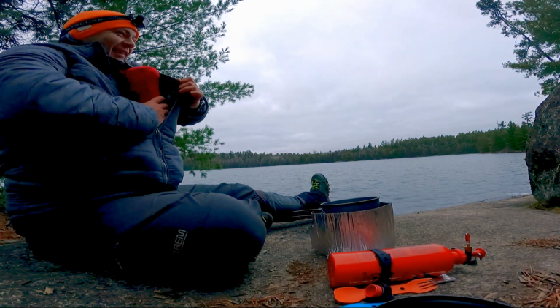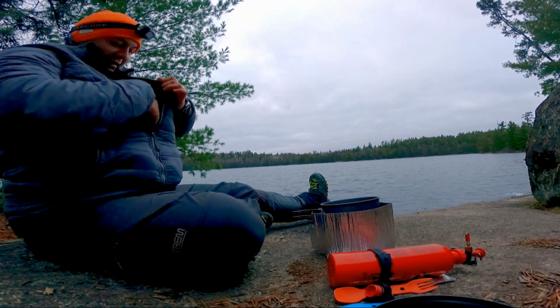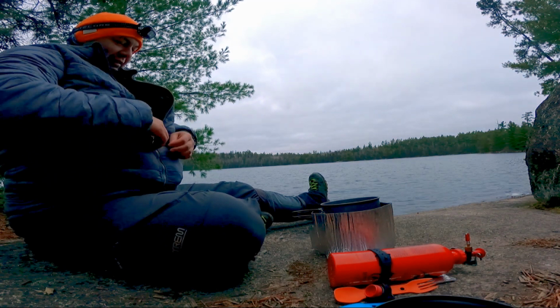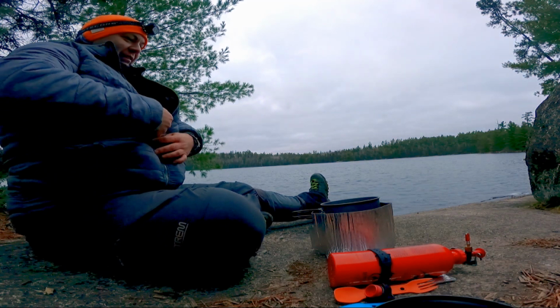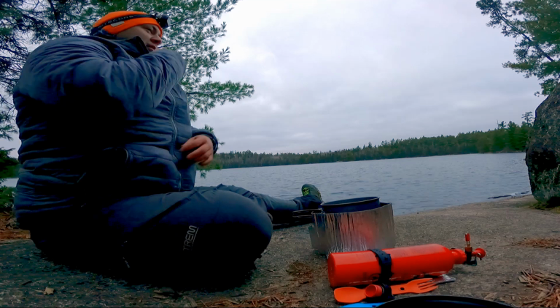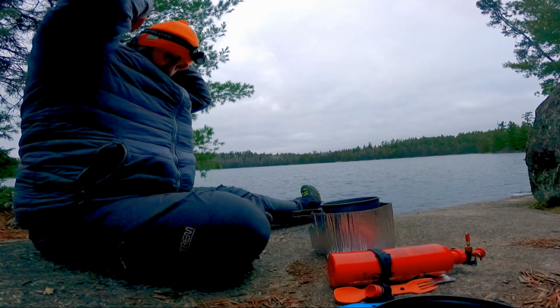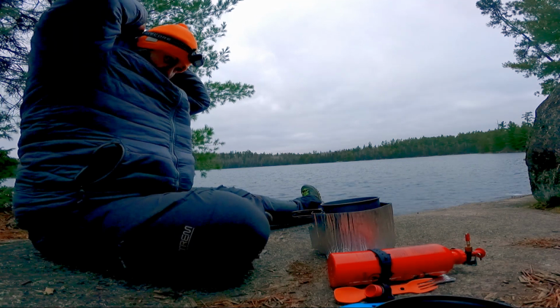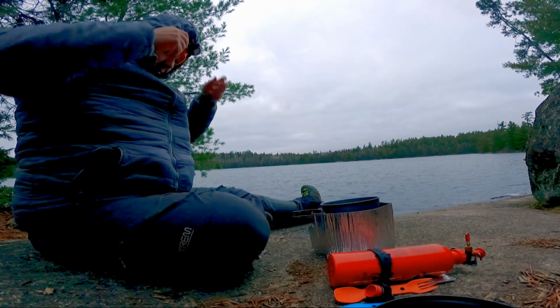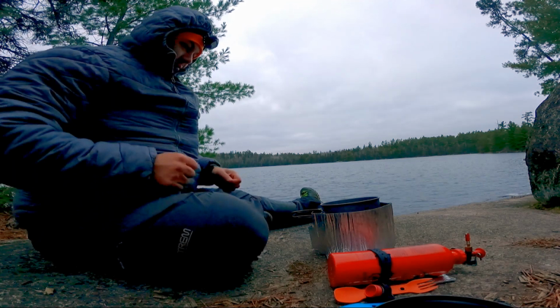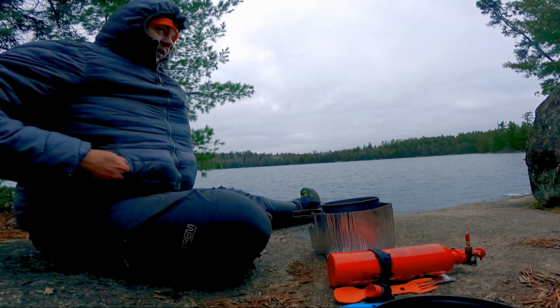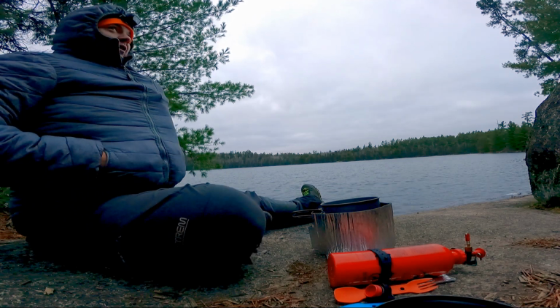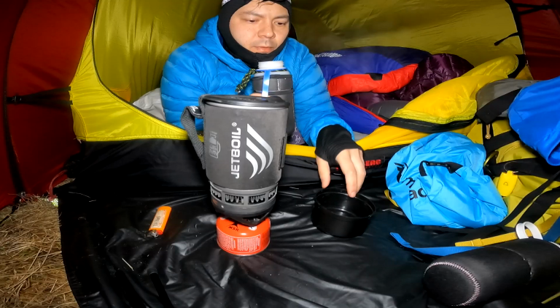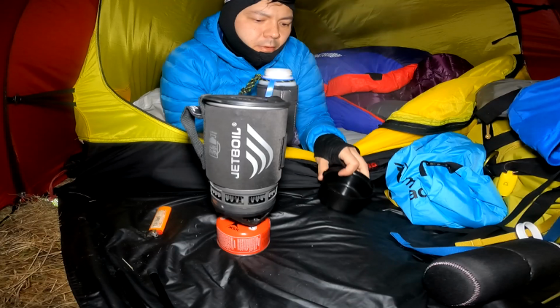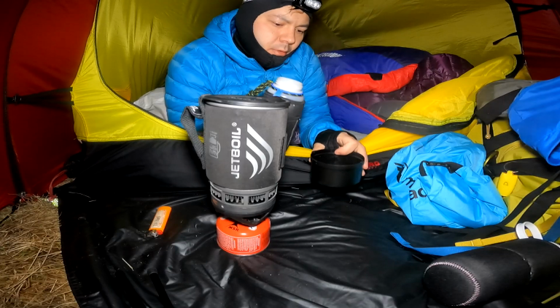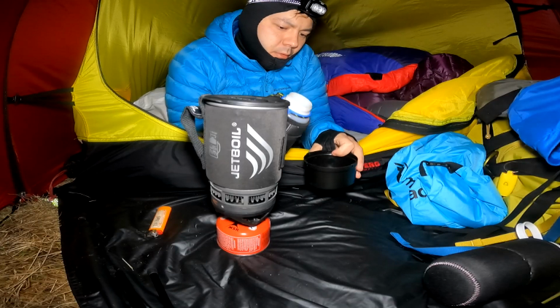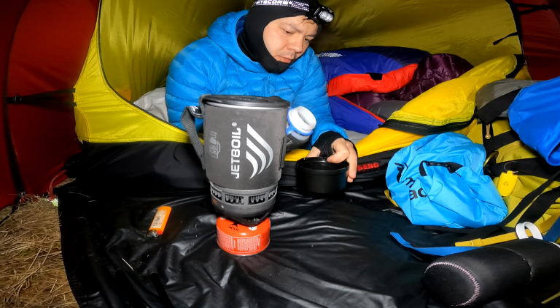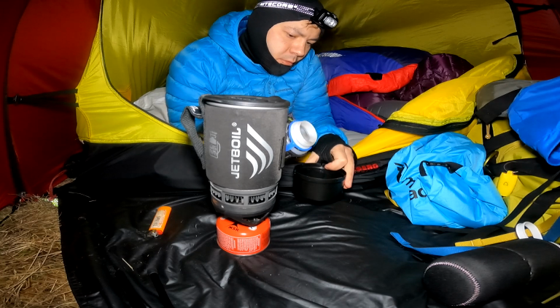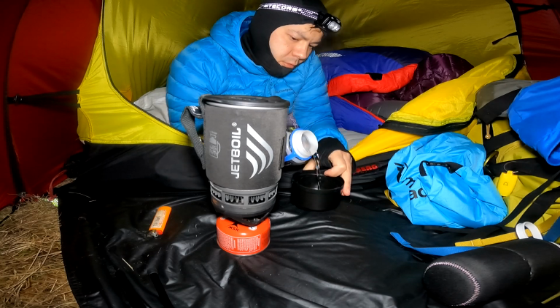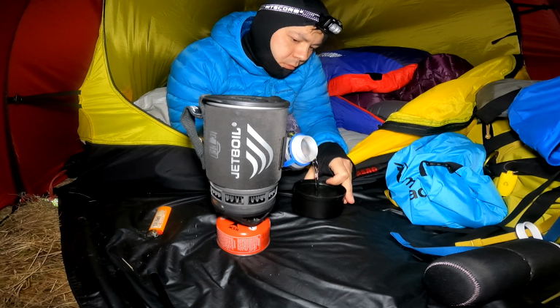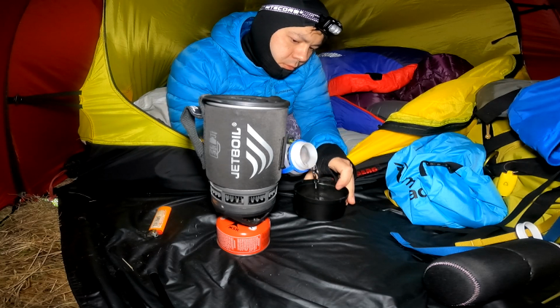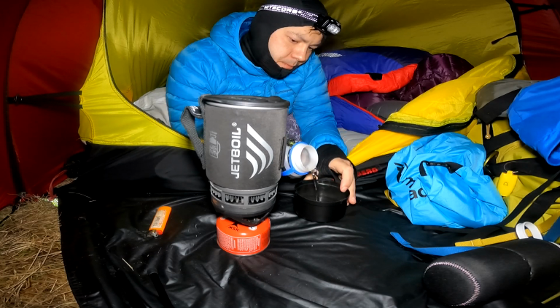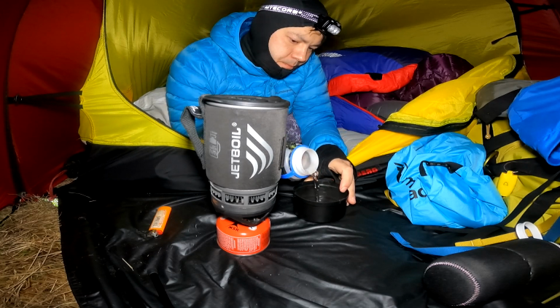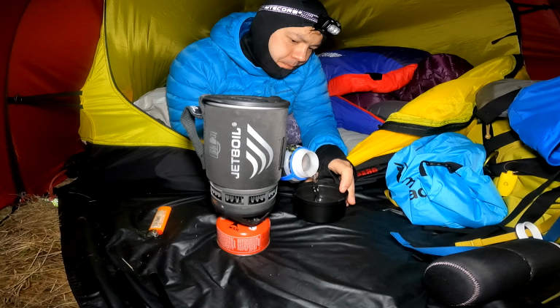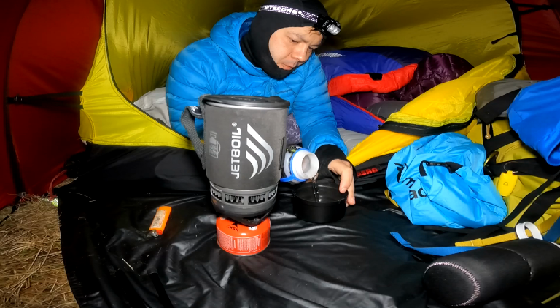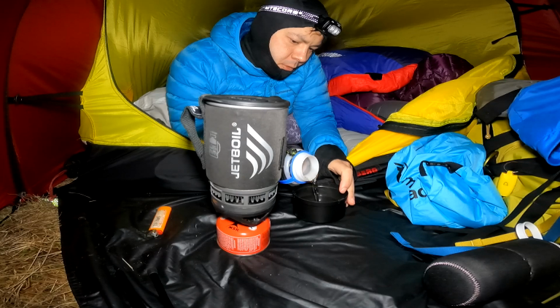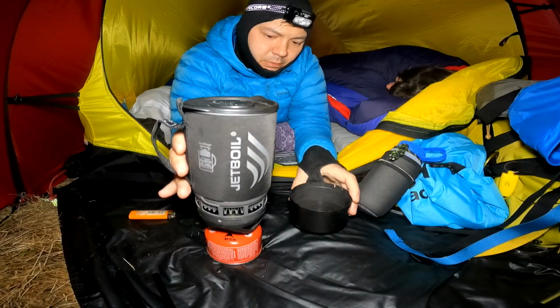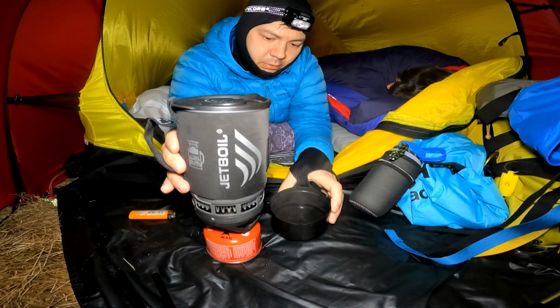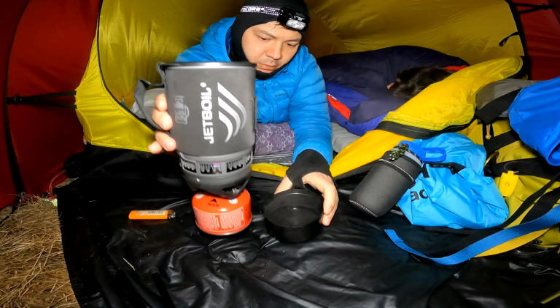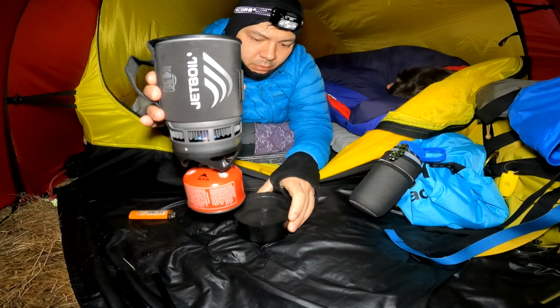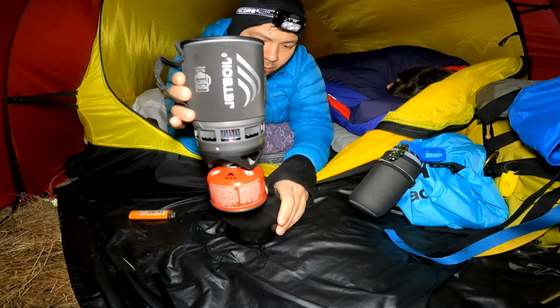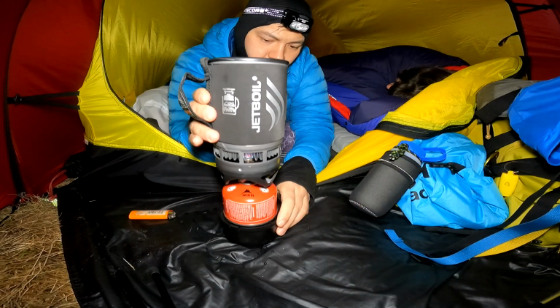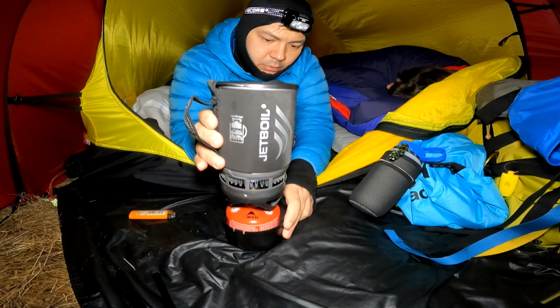Granted, this could take a while and wouldn't be very comfortable. Assuming your stove is already functioning just enough to ignite, one of the most effective methods is dipping your canister into a small cup of water, such as can be seen here.